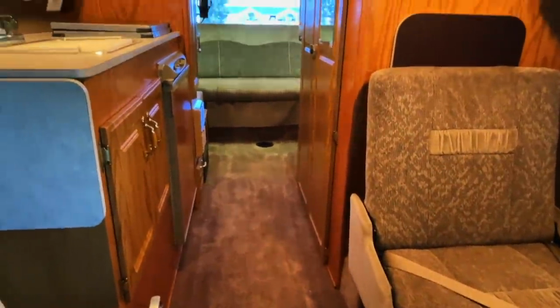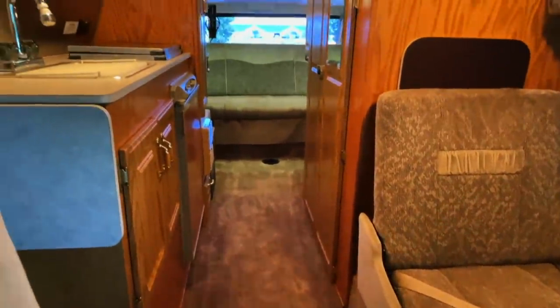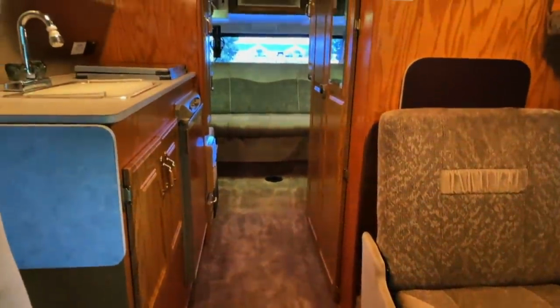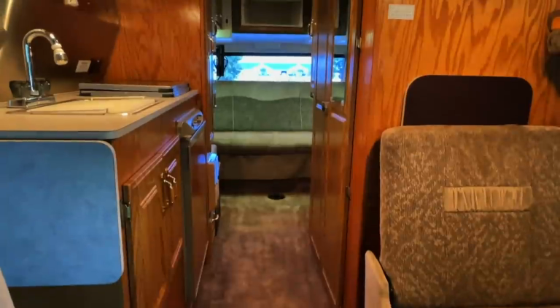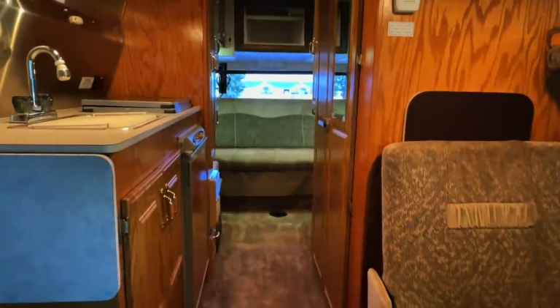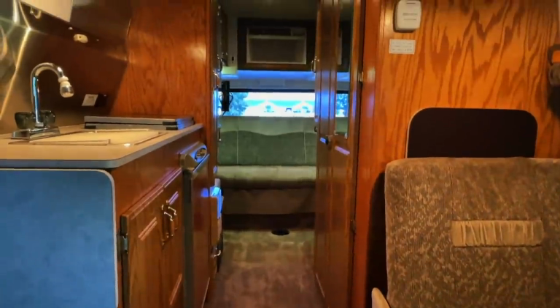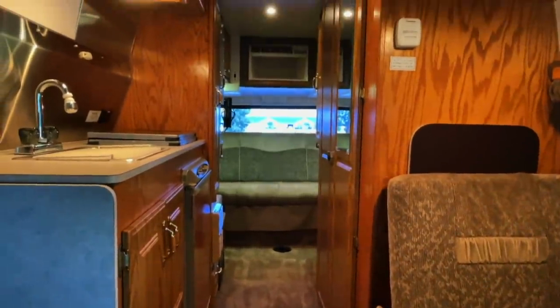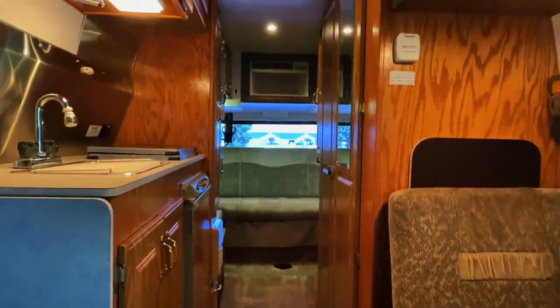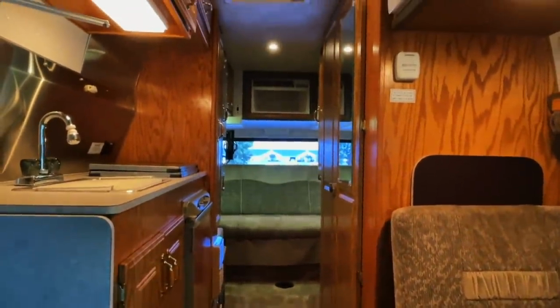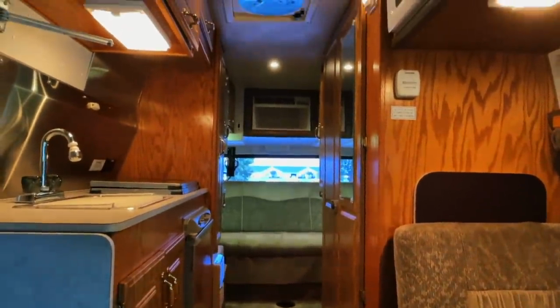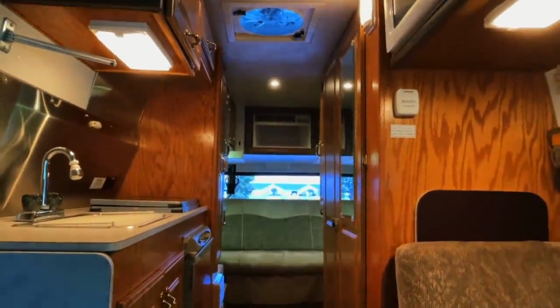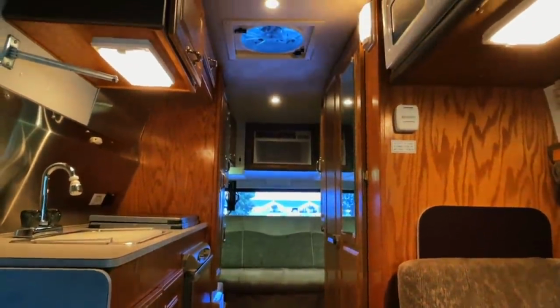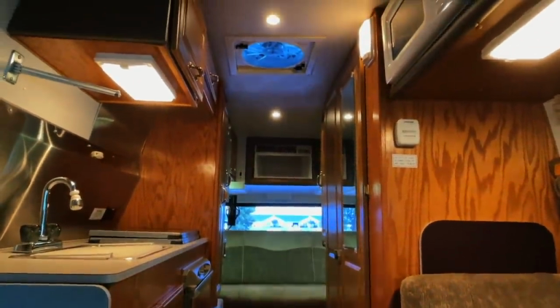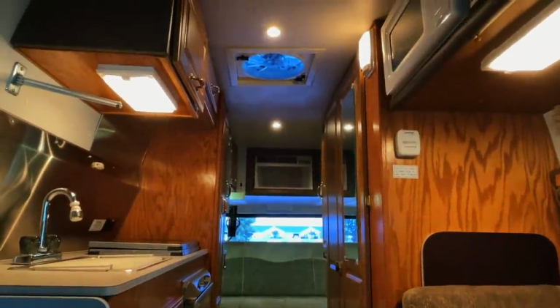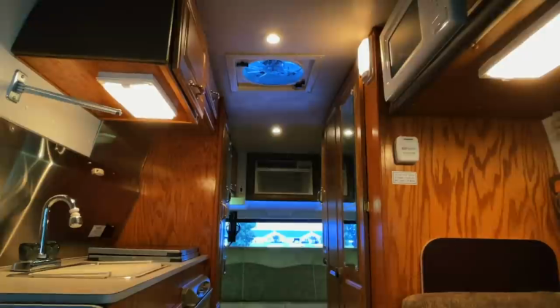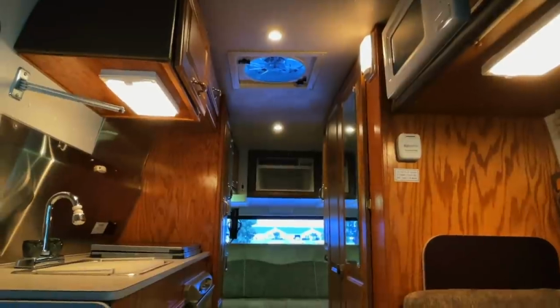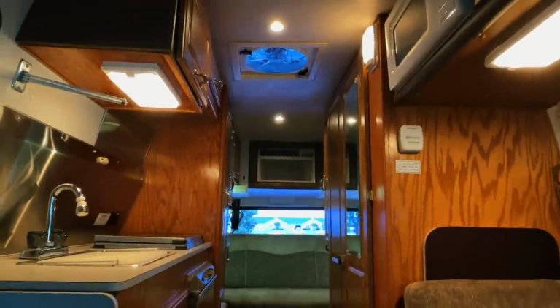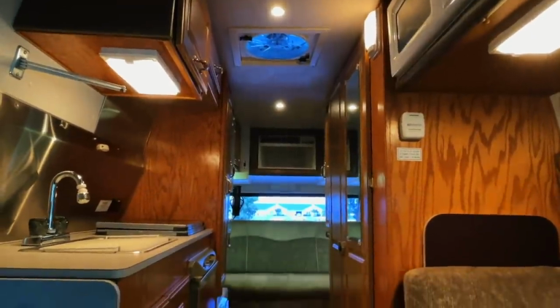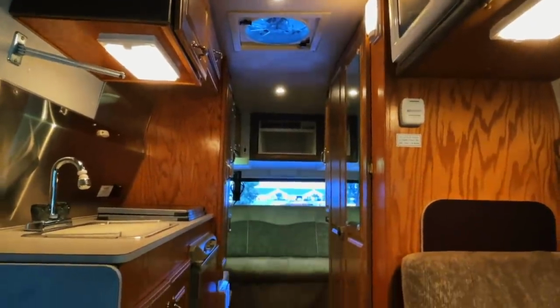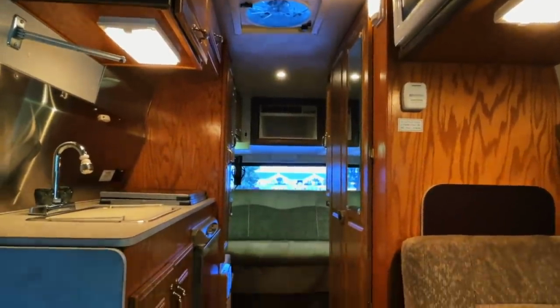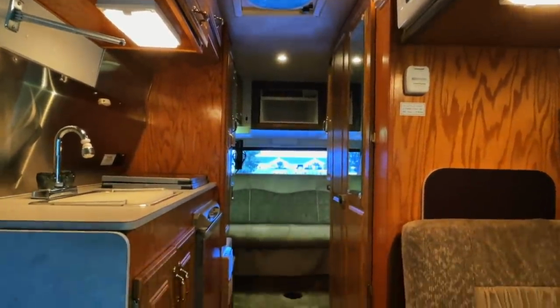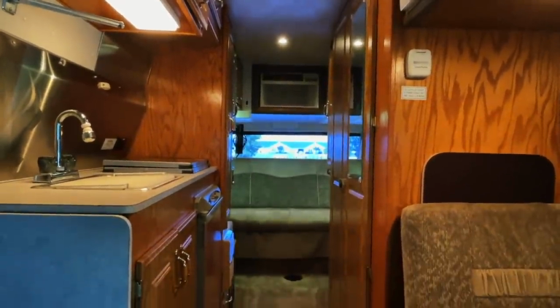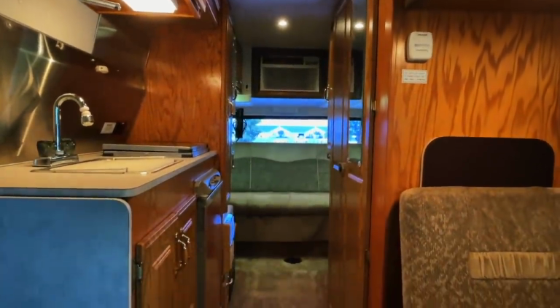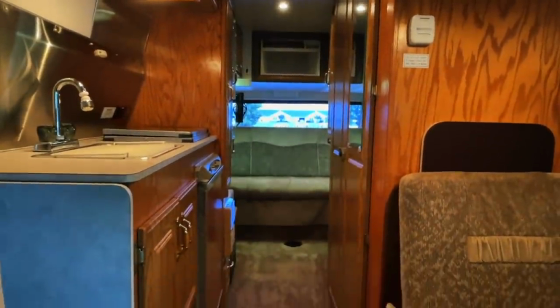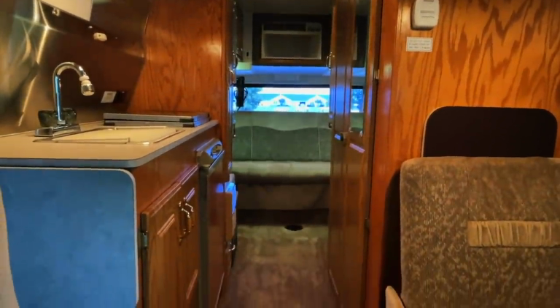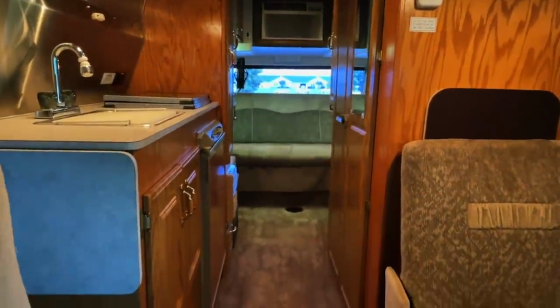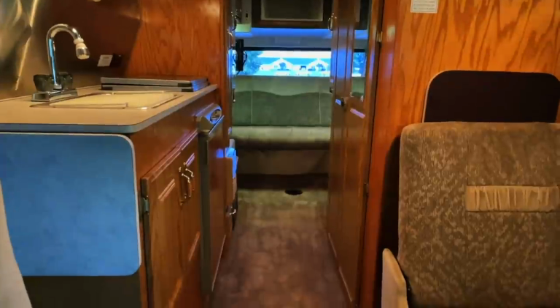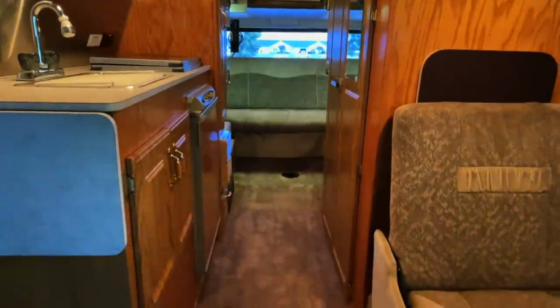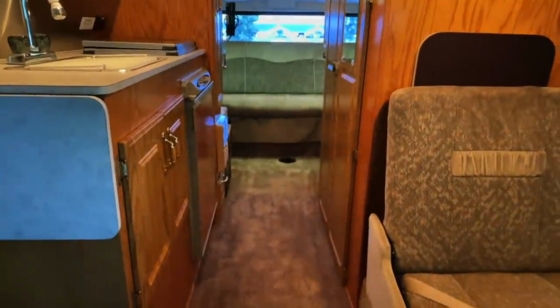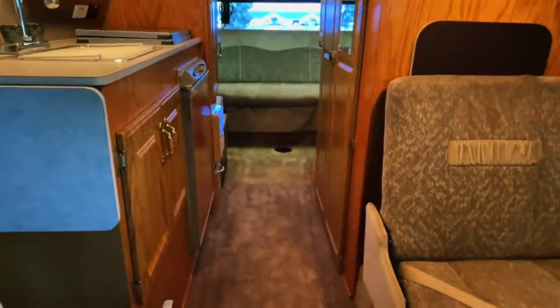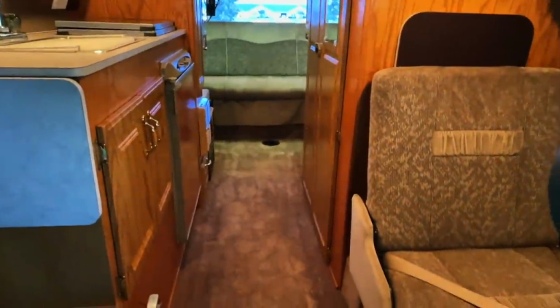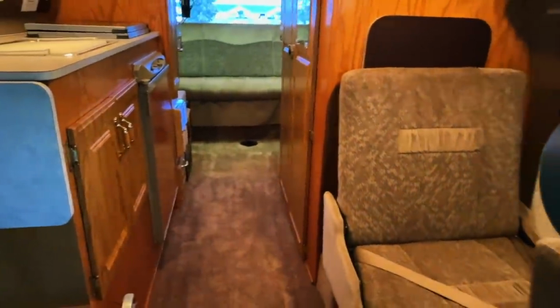This is an Explorer spelled X-P-L-O-R-E-R, not to be confused with the Explorer conversion vans. The Explorer with an E conversion vans versus these starting with an X are the camper vans.